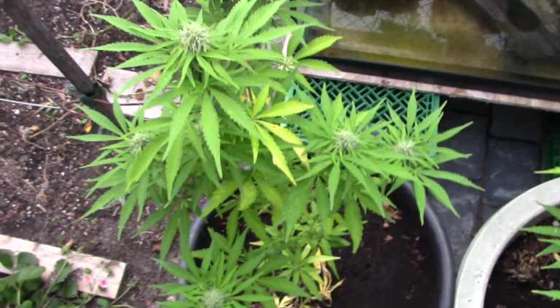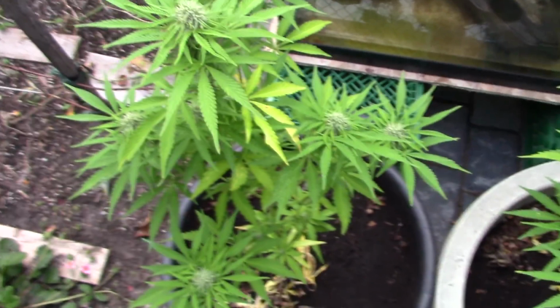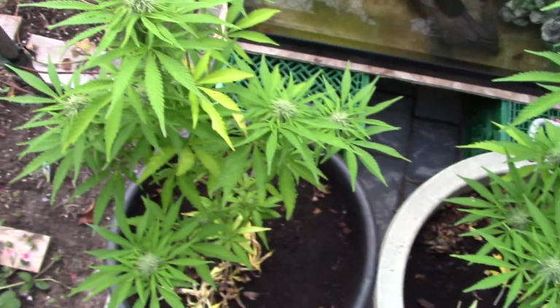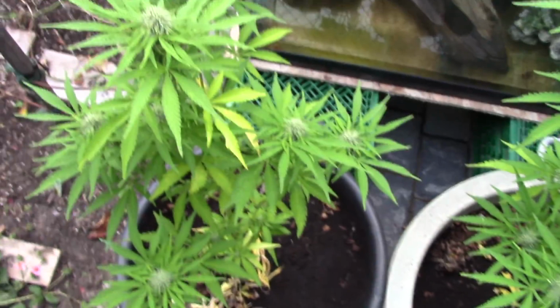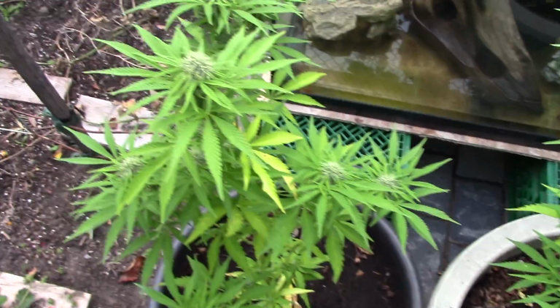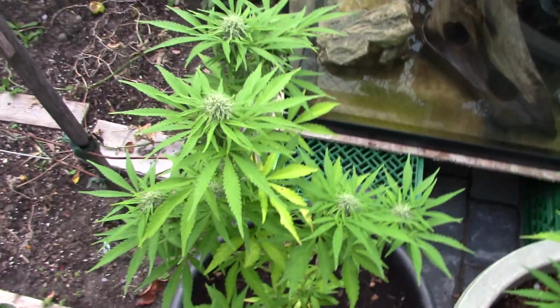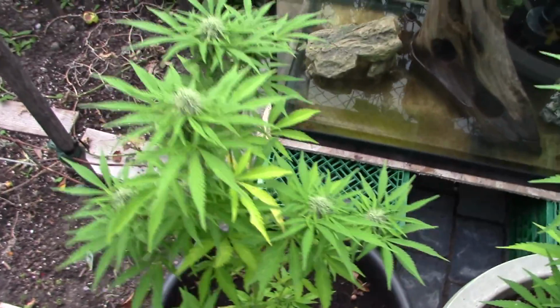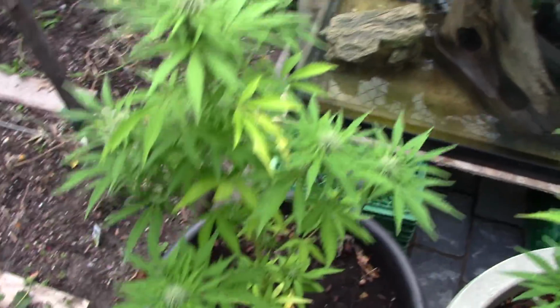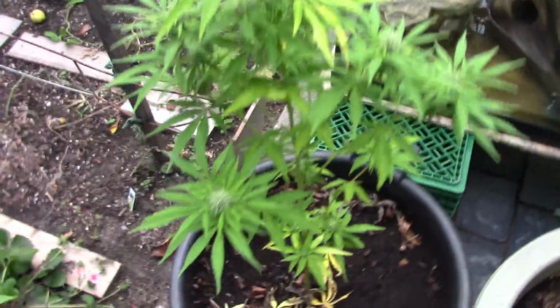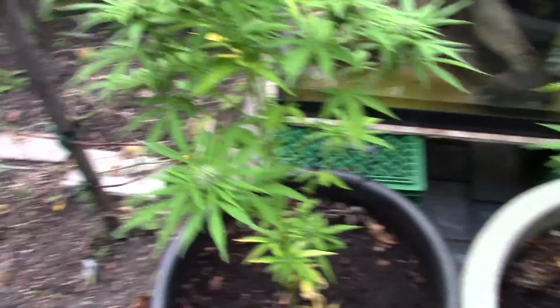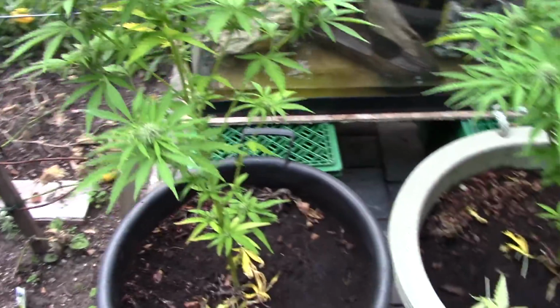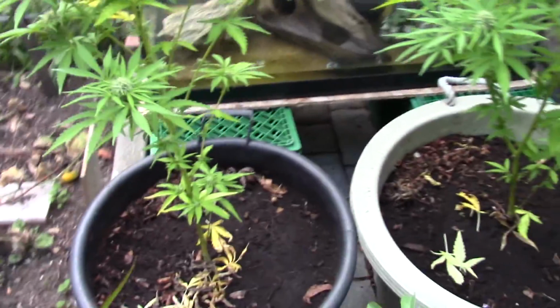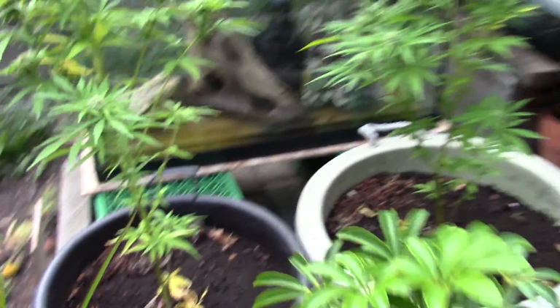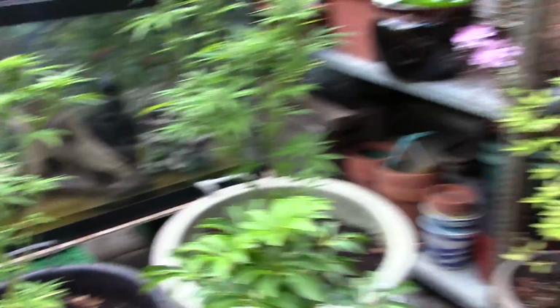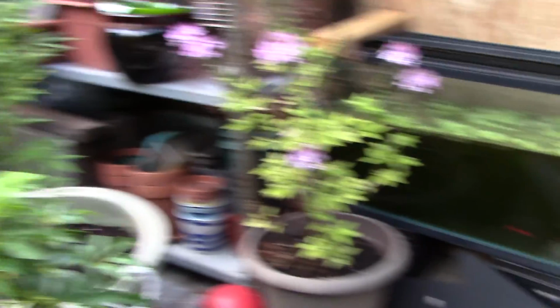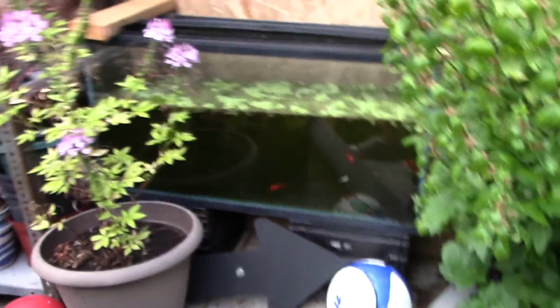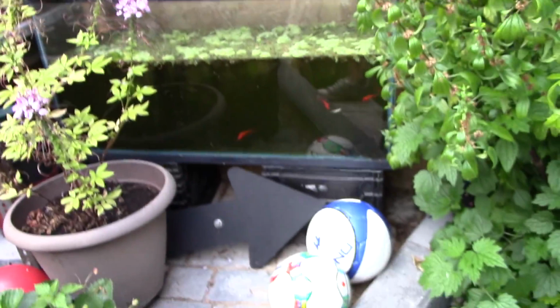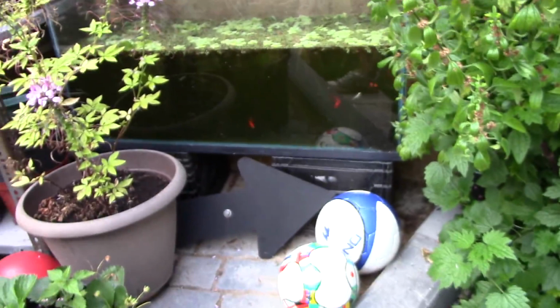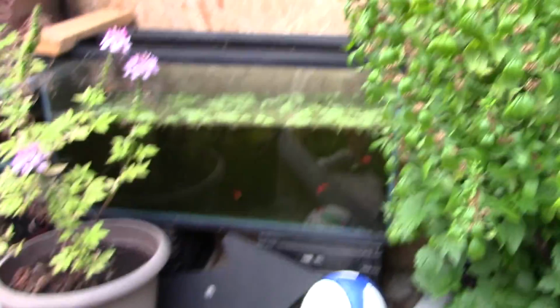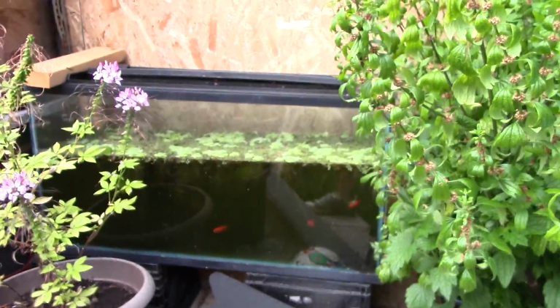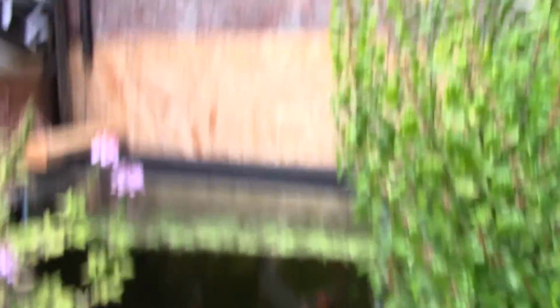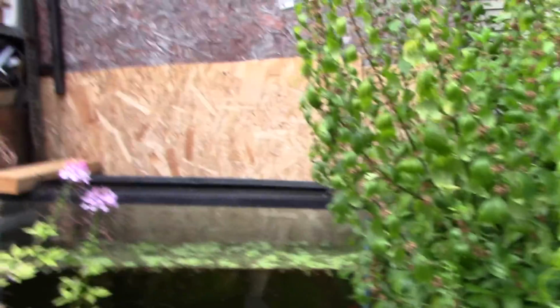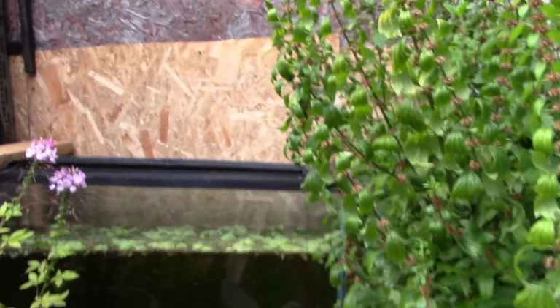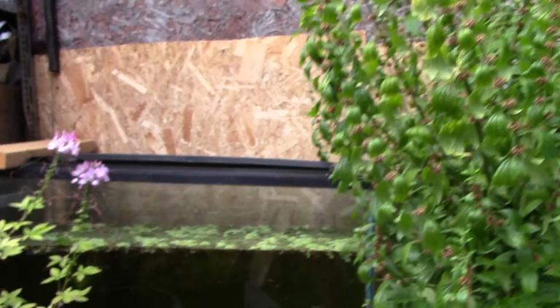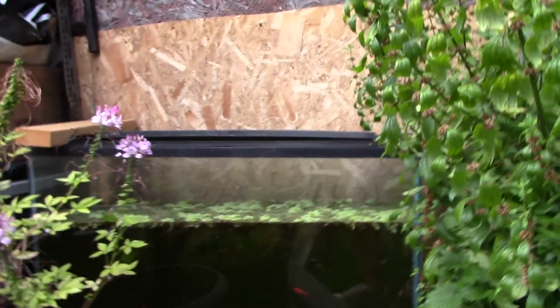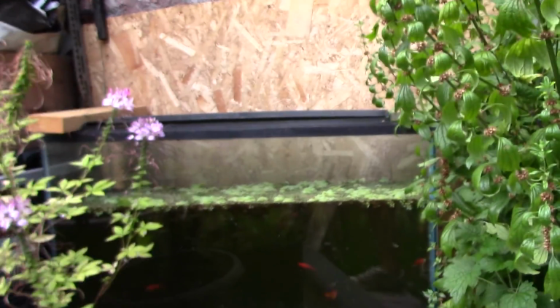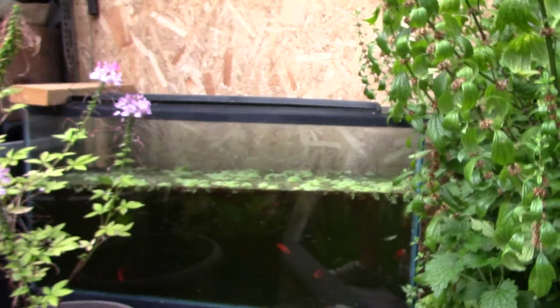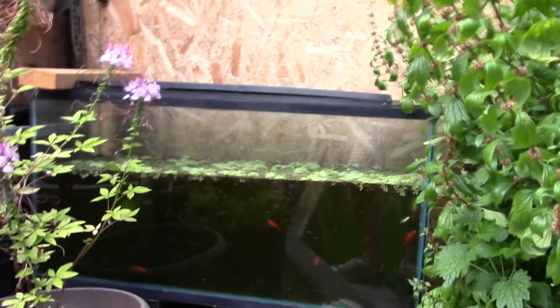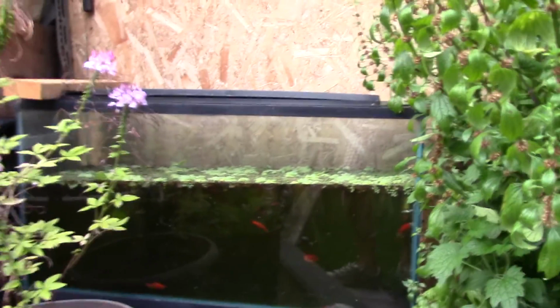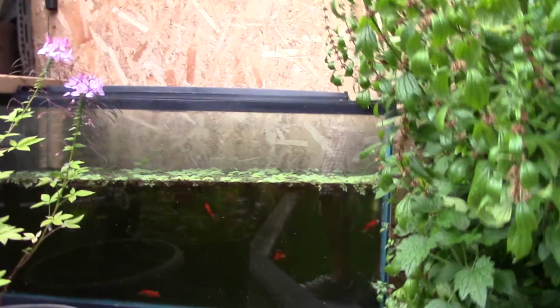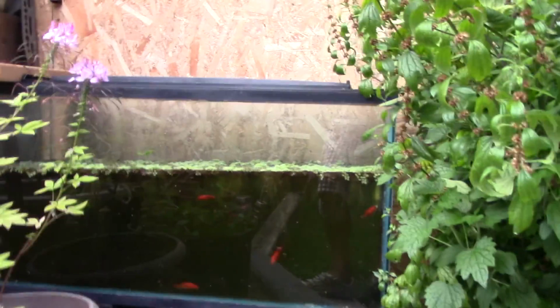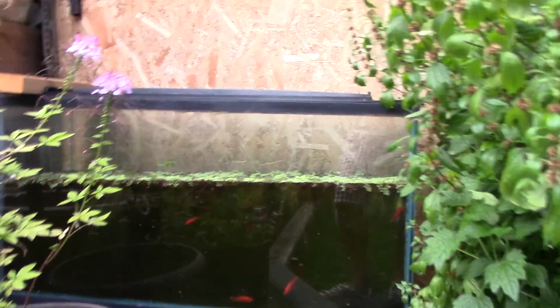Got mosquitoes biting me, so we'll make this quick. Got our 35 gallon here - four goldfish, three zebra danios.